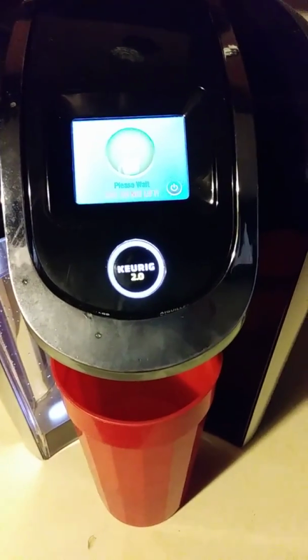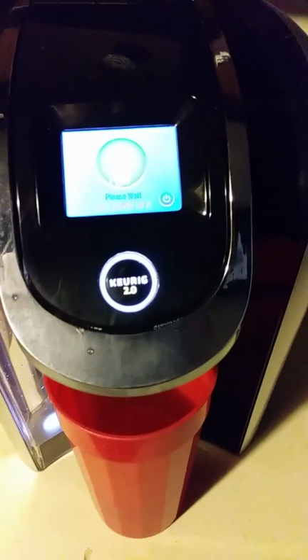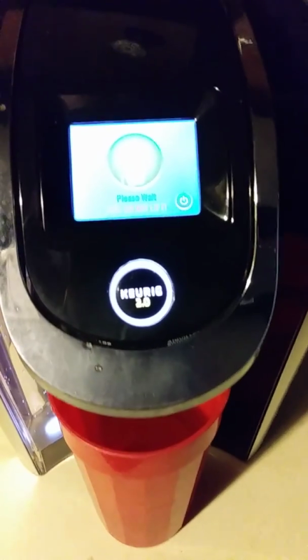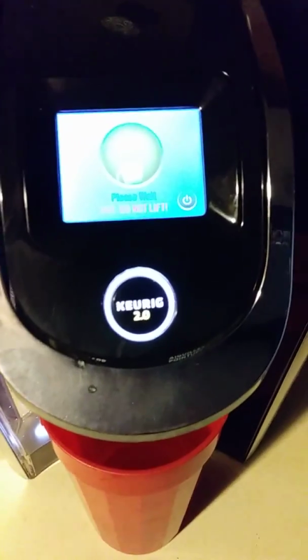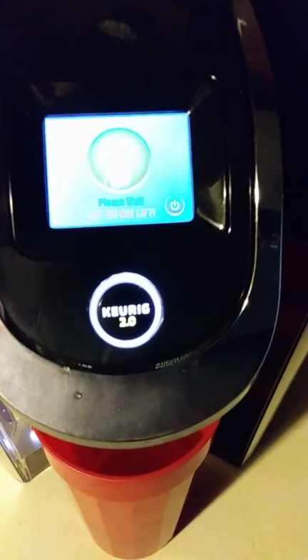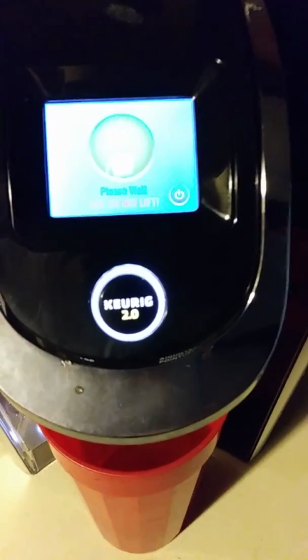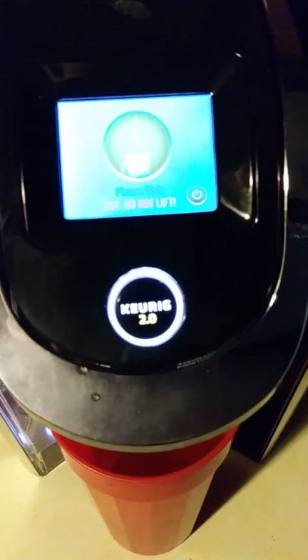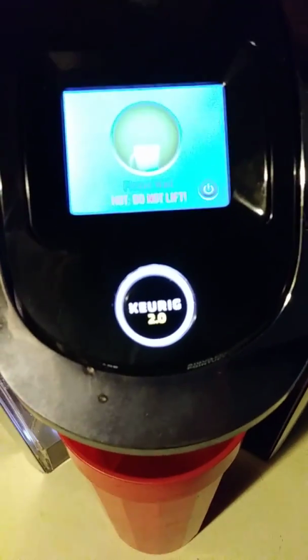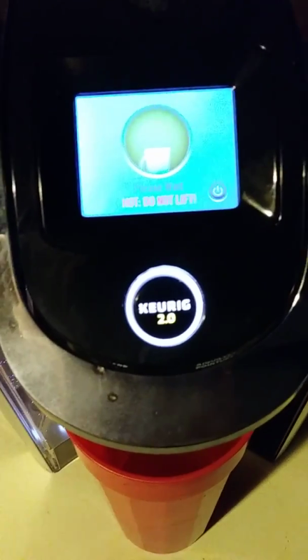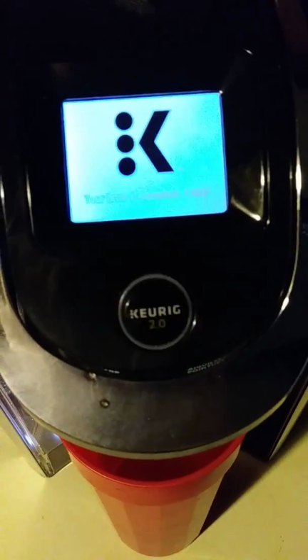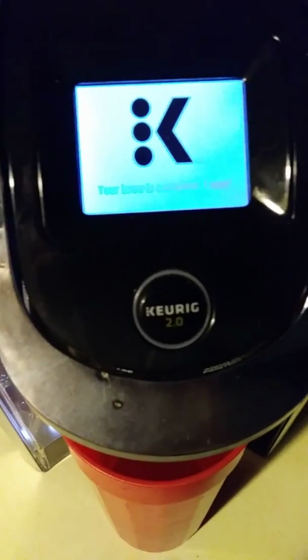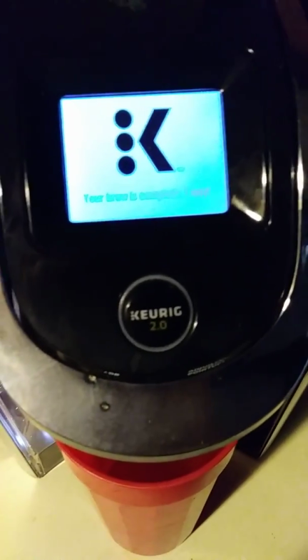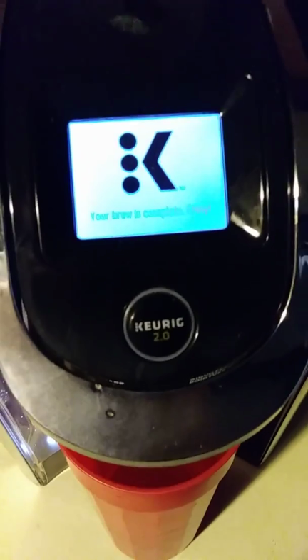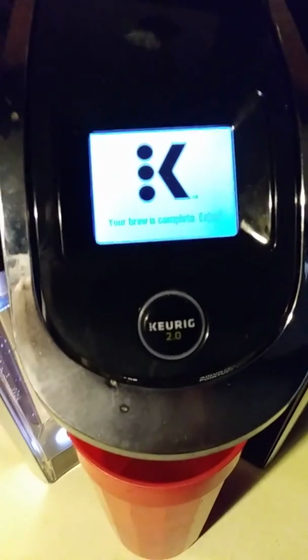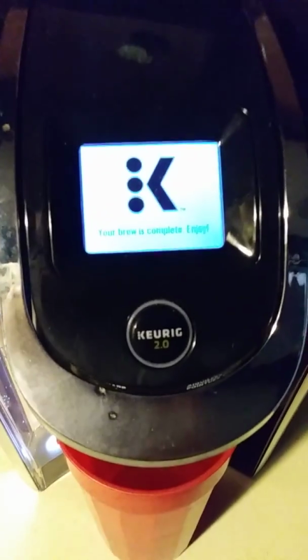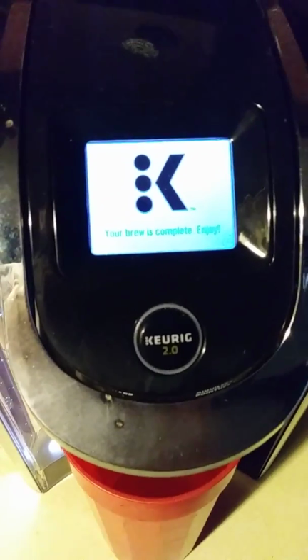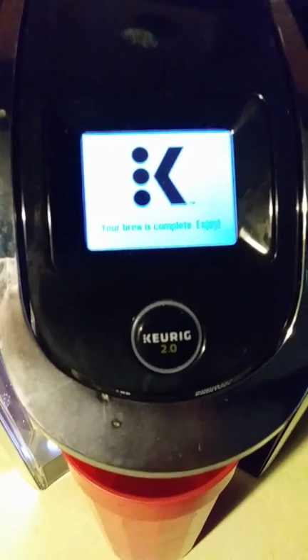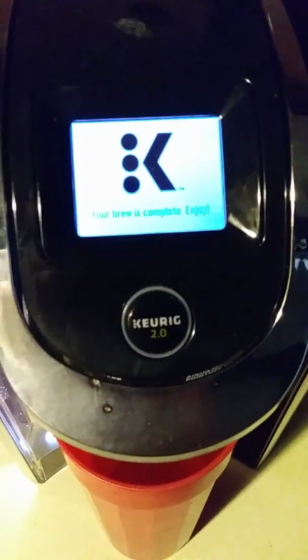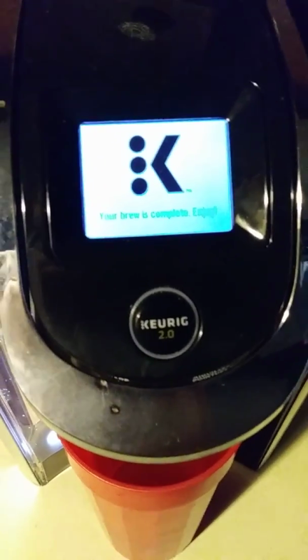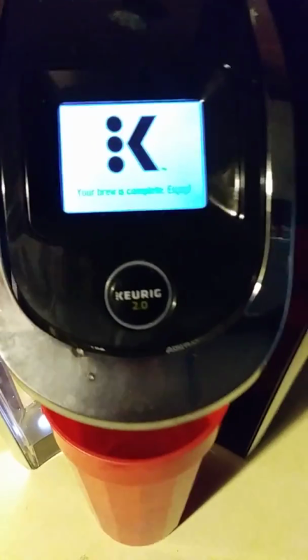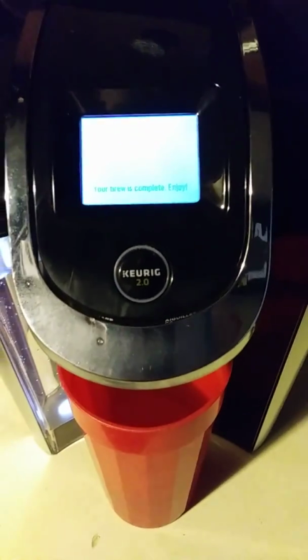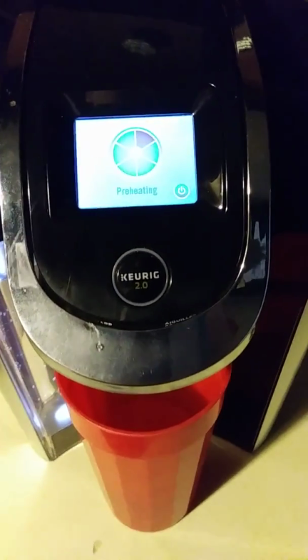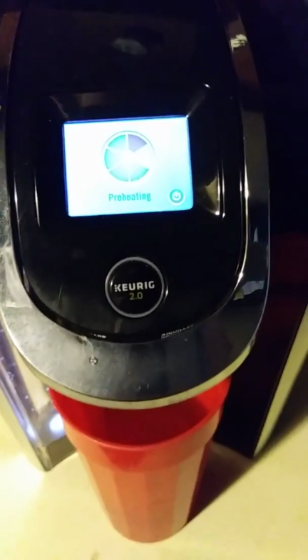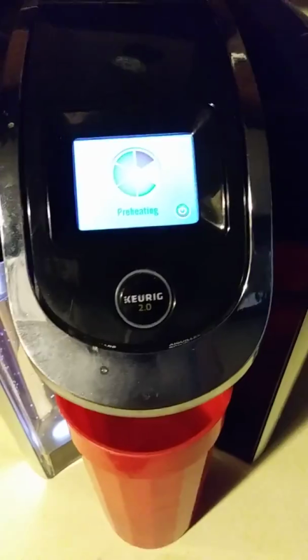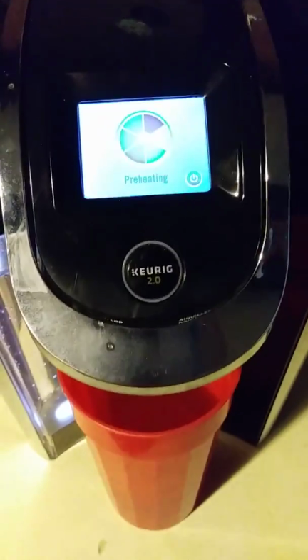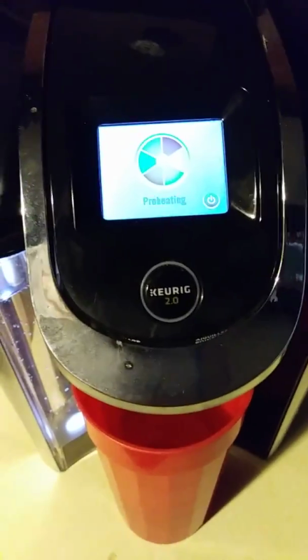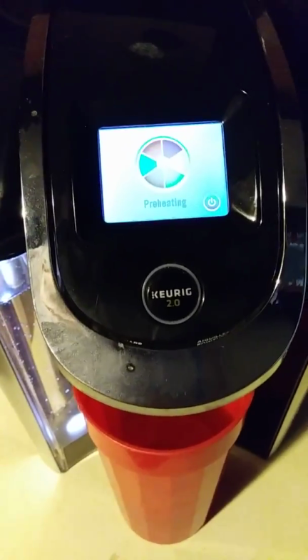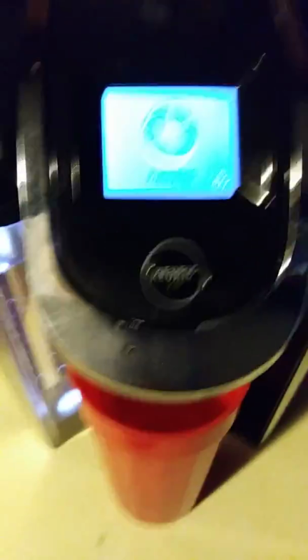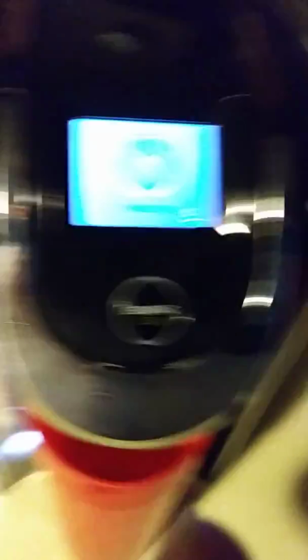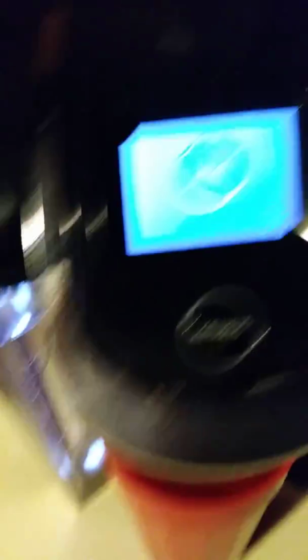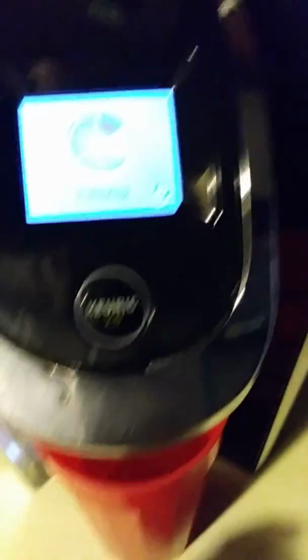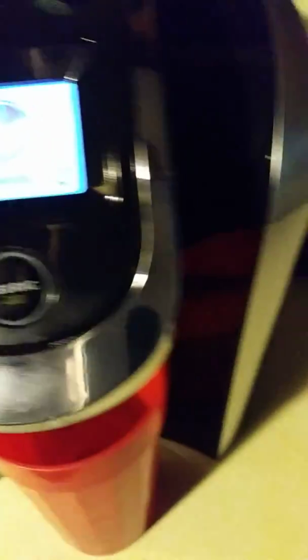Okay, it says please wait — it's pretty much finished. It says your brew is complete, enjoy. It's going to preheat again.